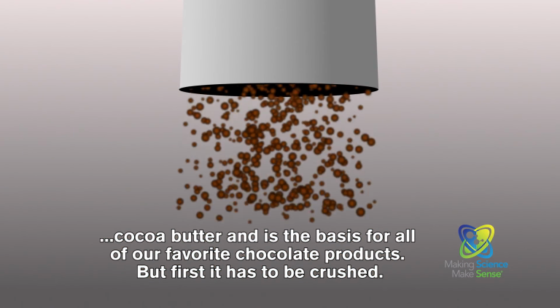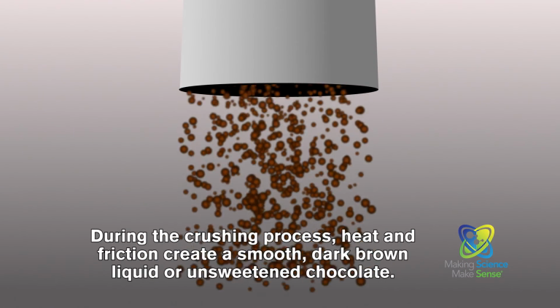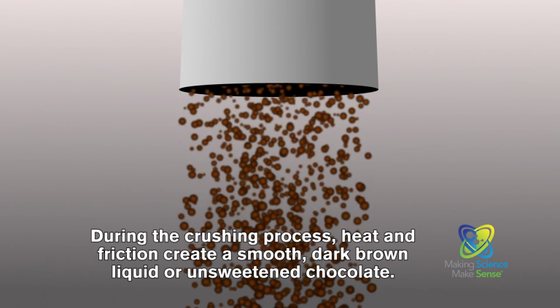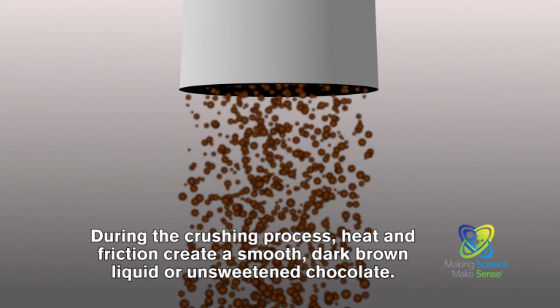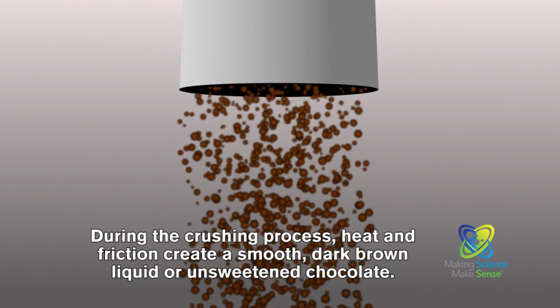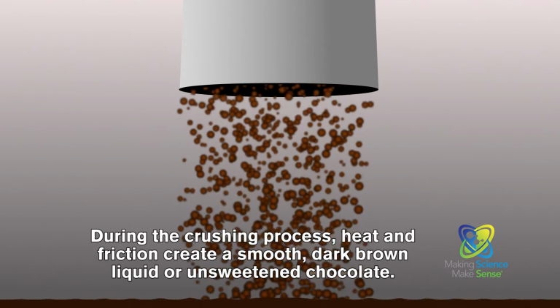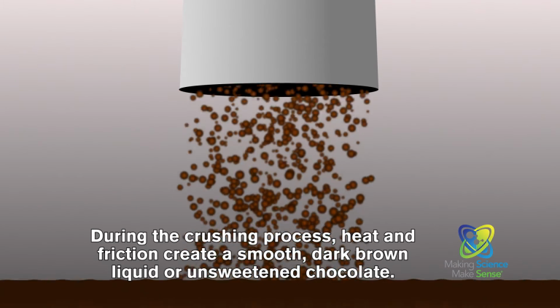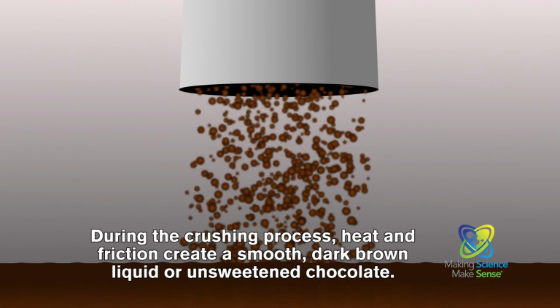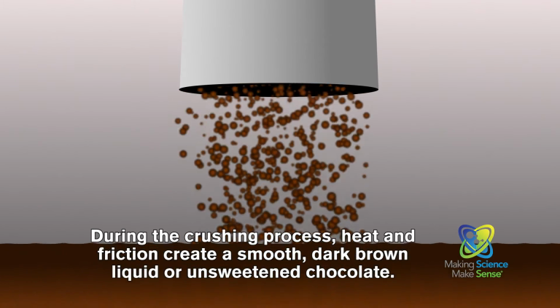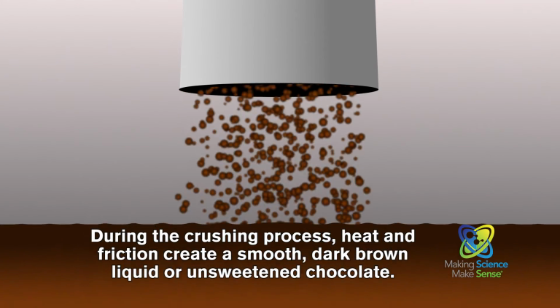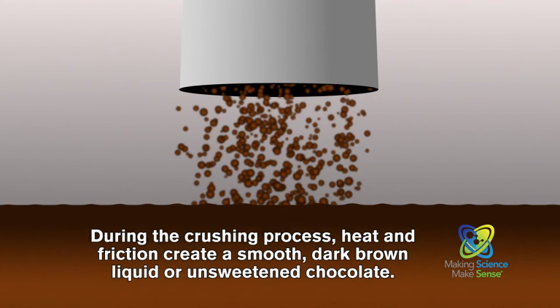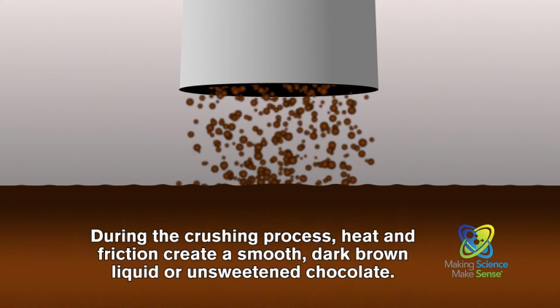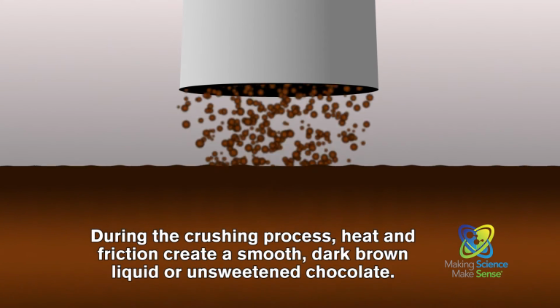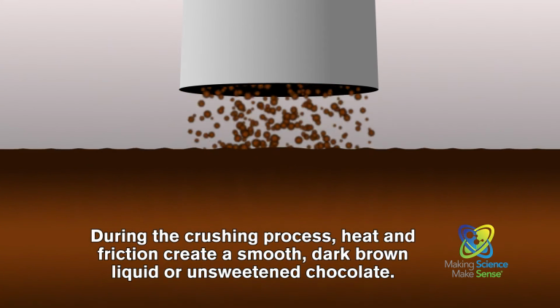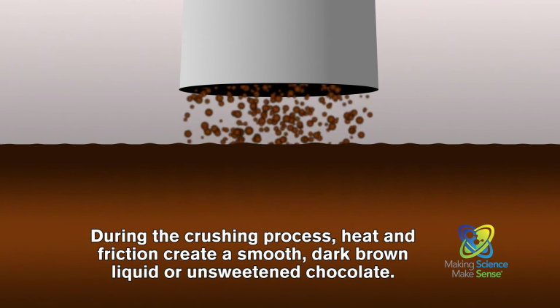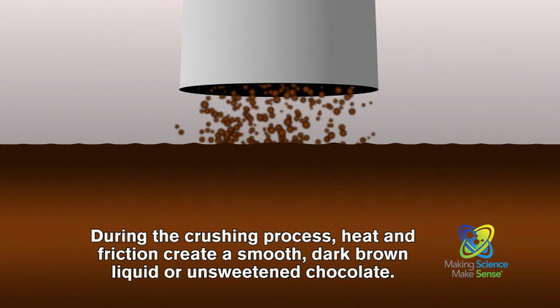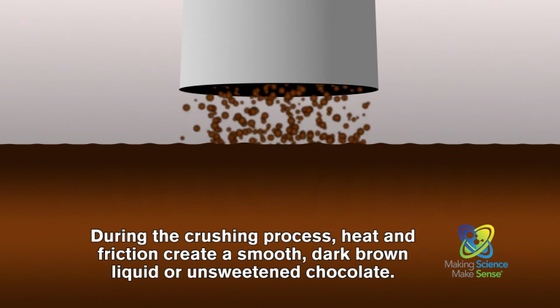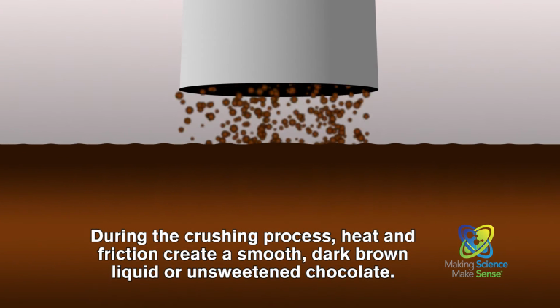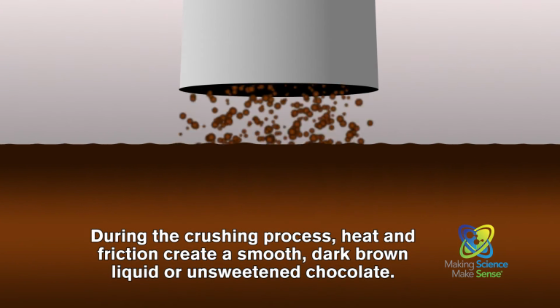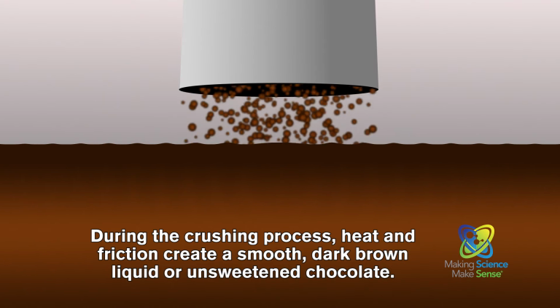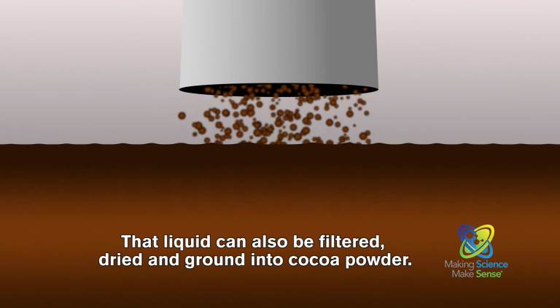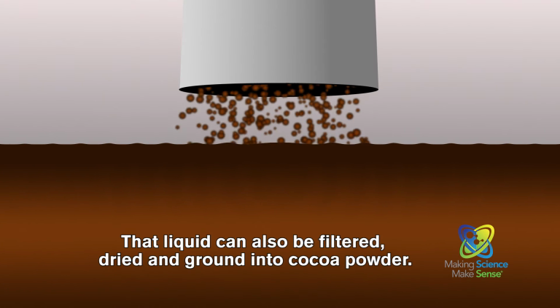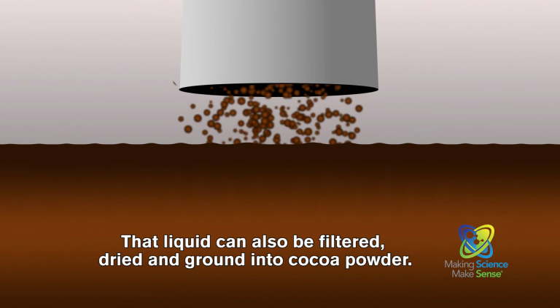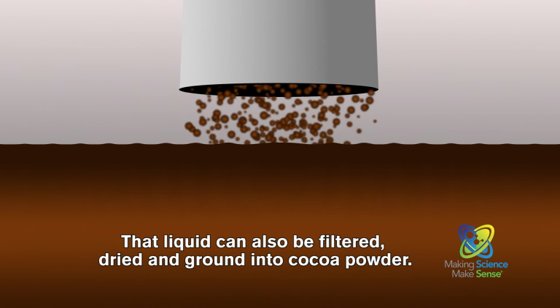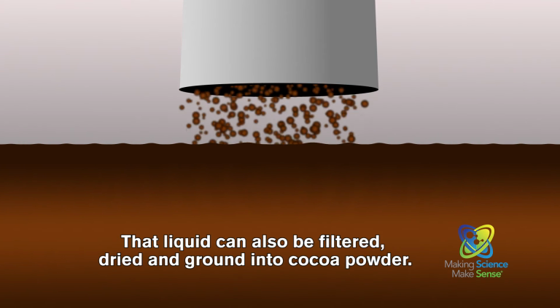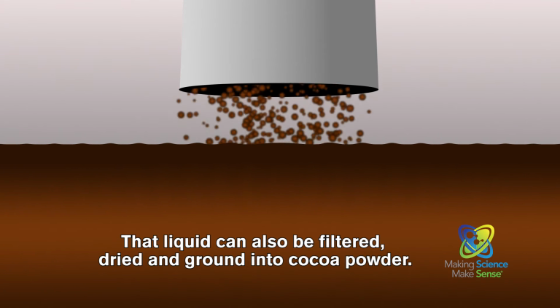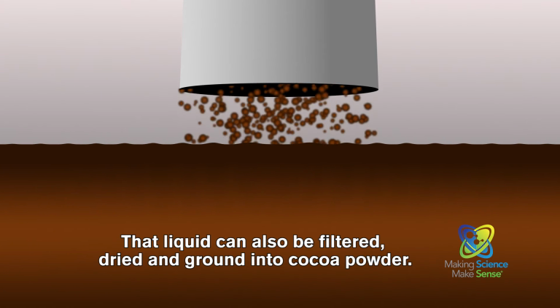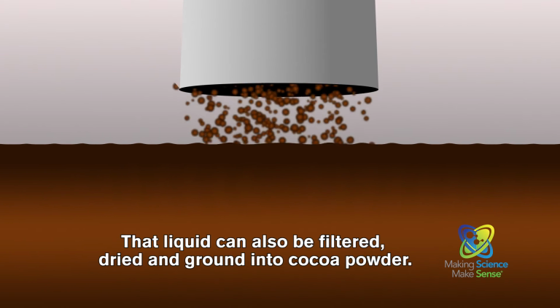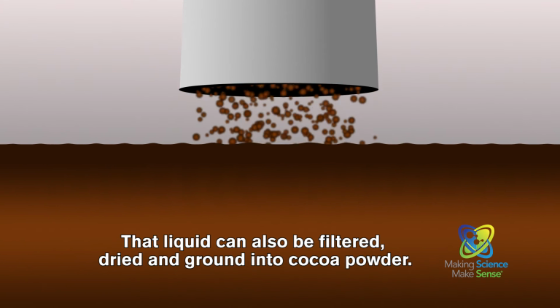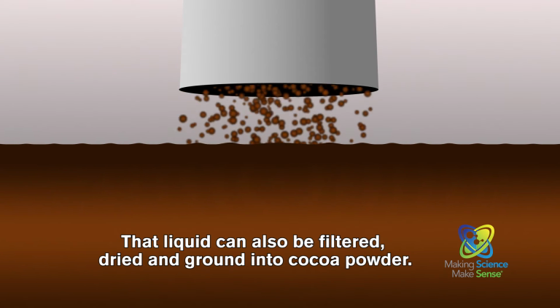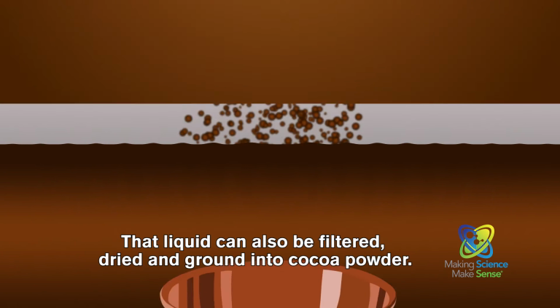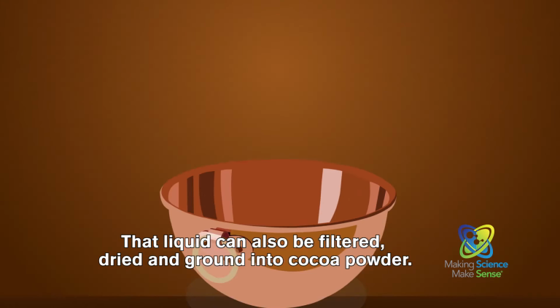During the crushing process, heat and friction create a smooth, dark brown liquid, or unsweetened chocolate. That liquid can also be filtered, dried, and ground to cocoa powder.